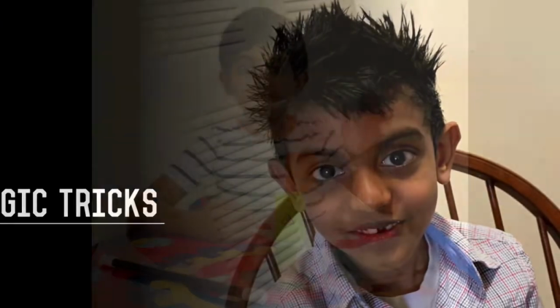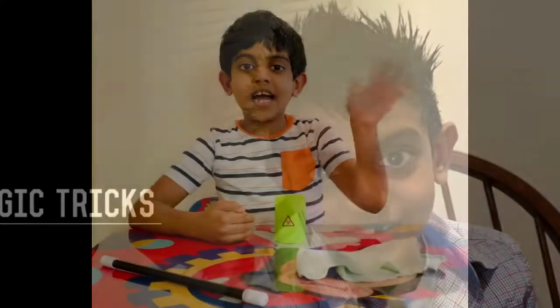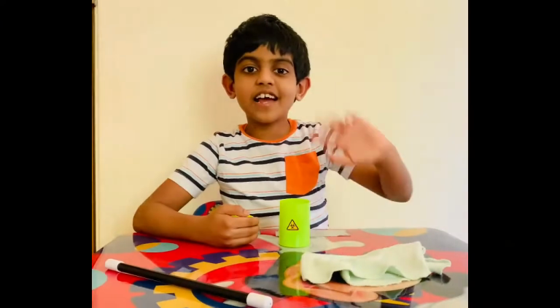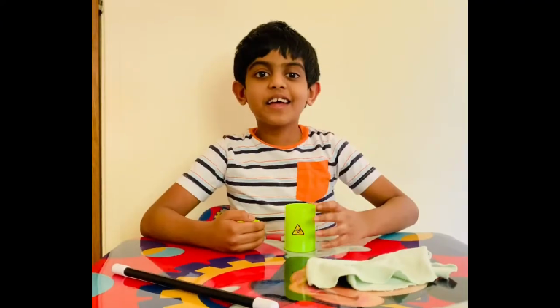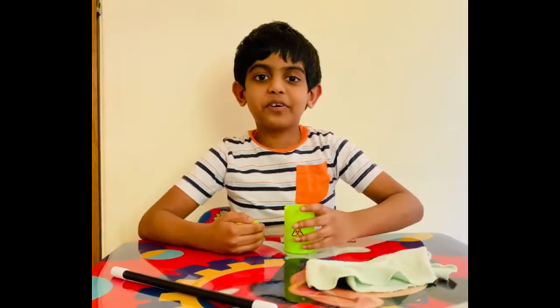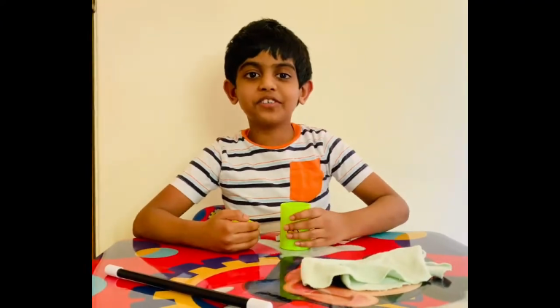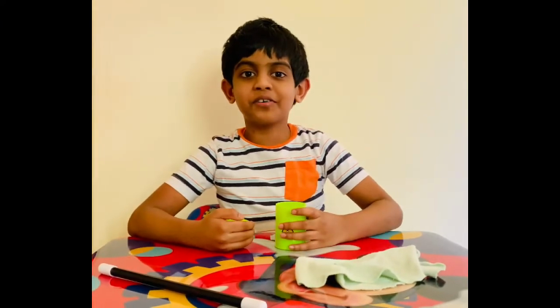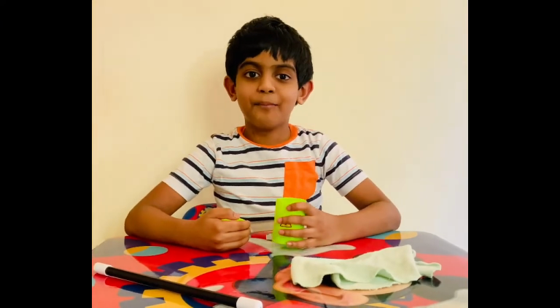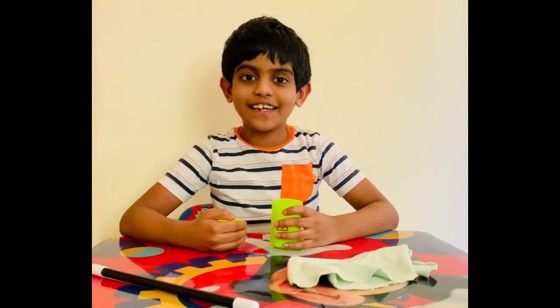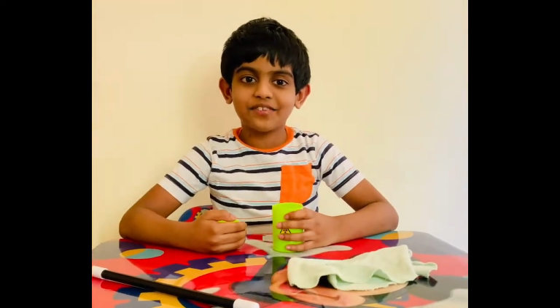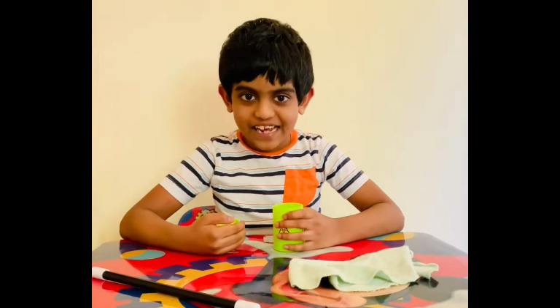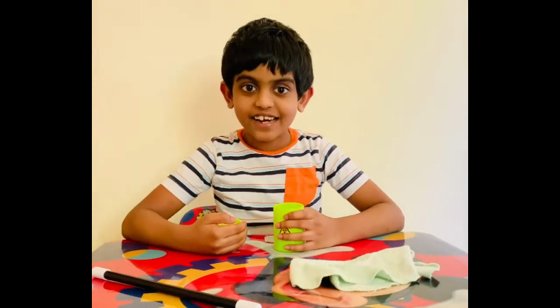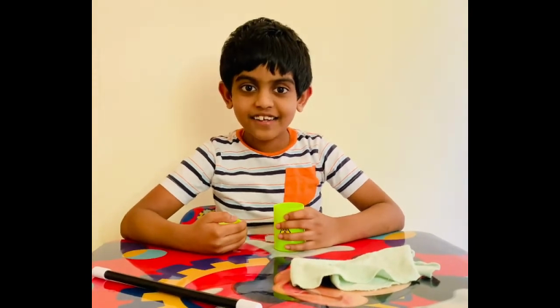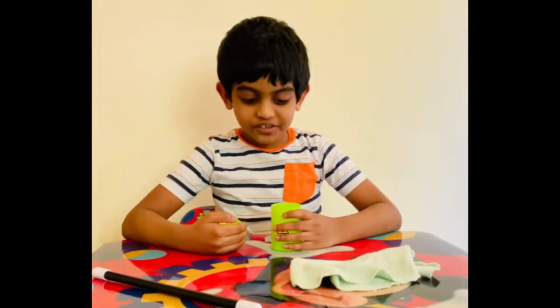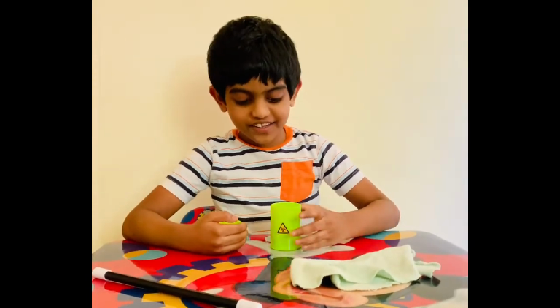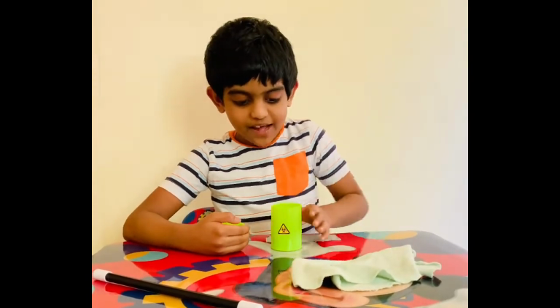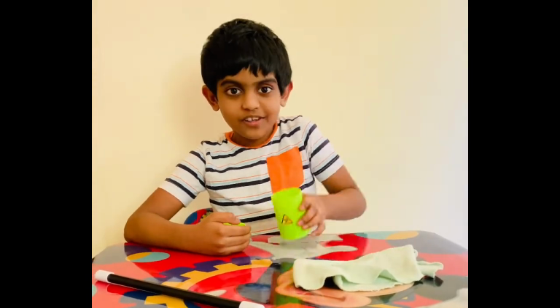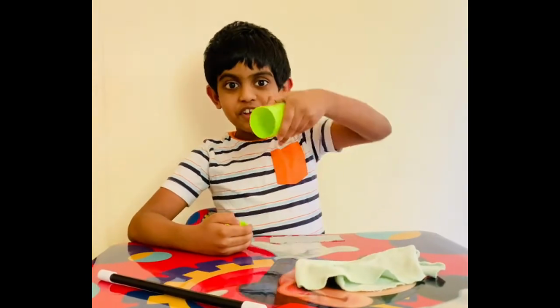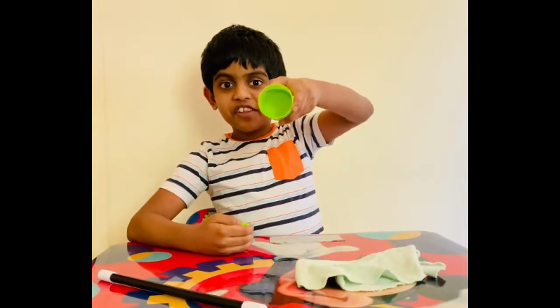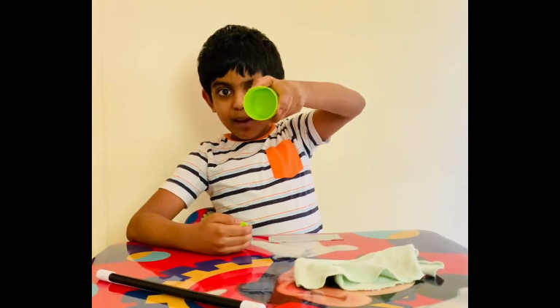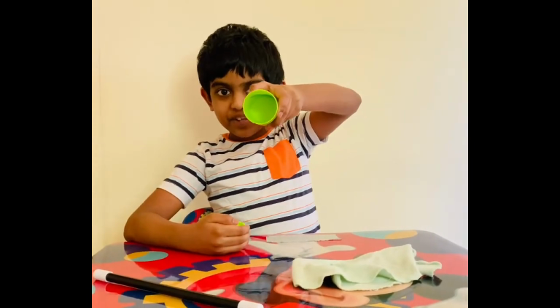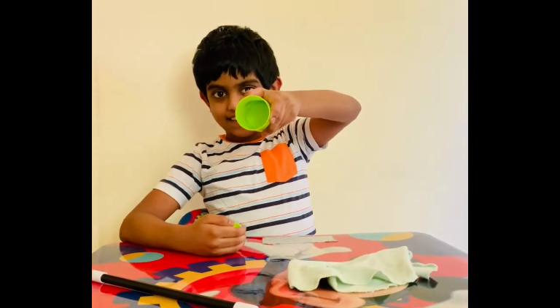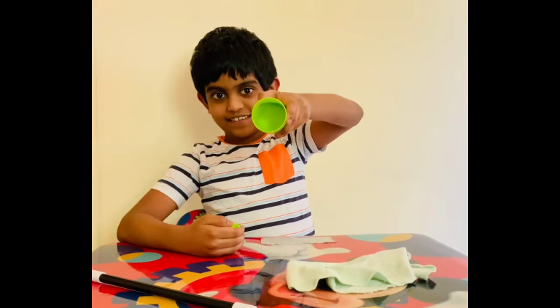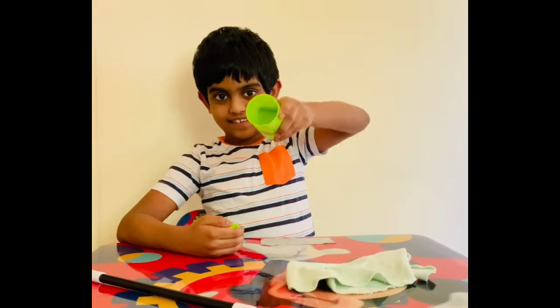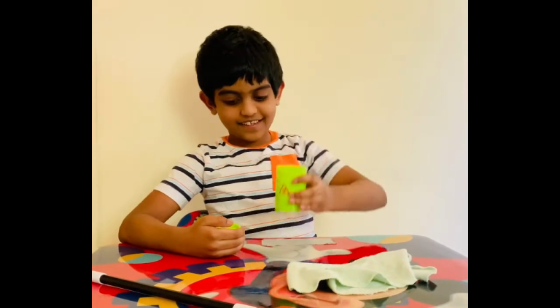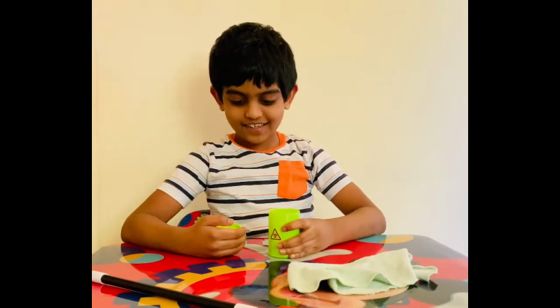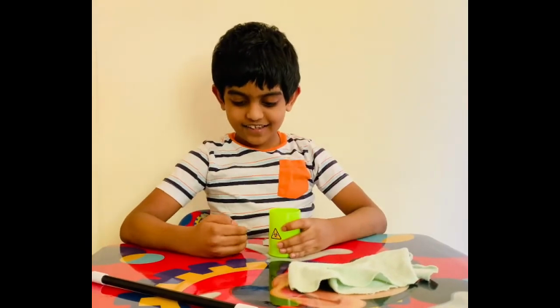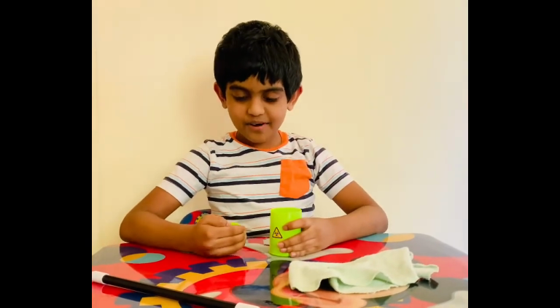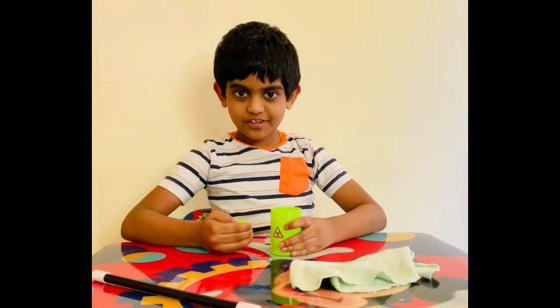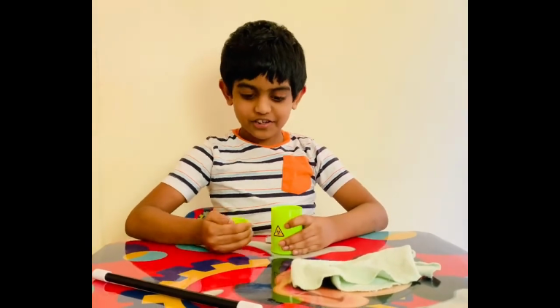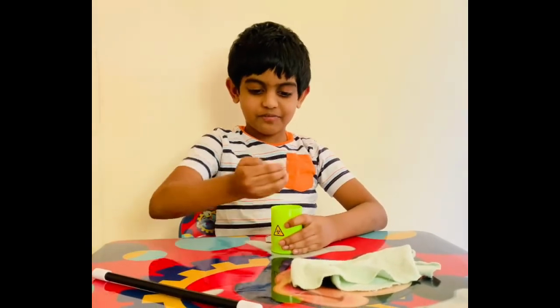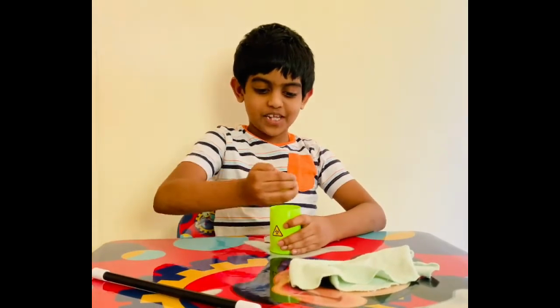Hi friends, I'm going to show you a magic trick. Inside this barrel, it's empty. Now I'm gonna close it with the lid.